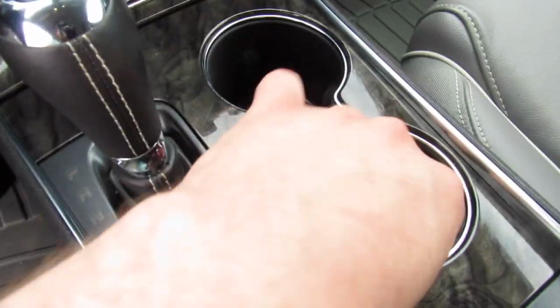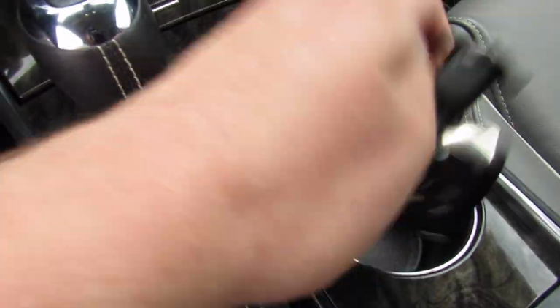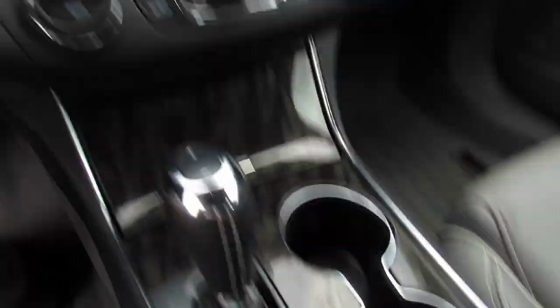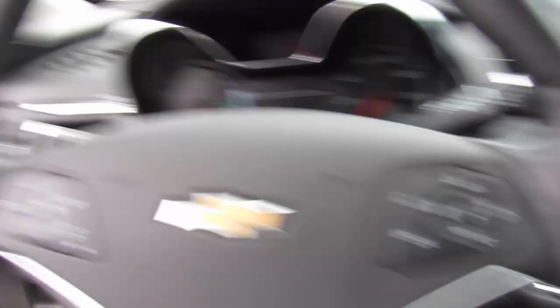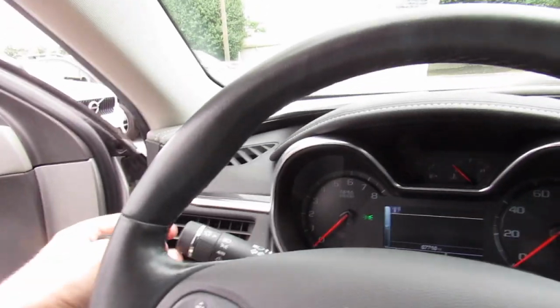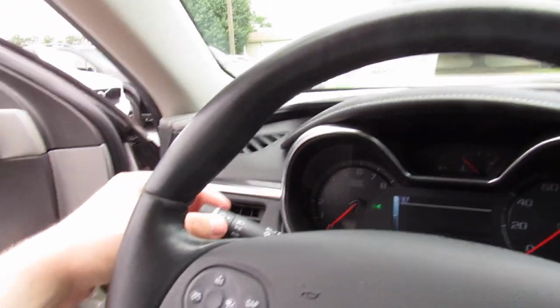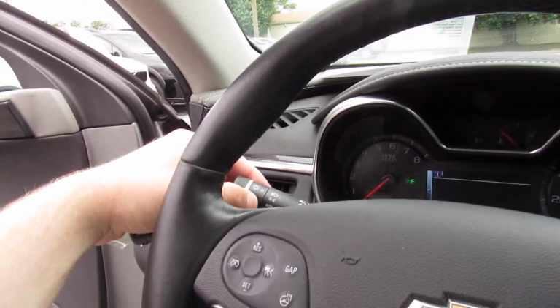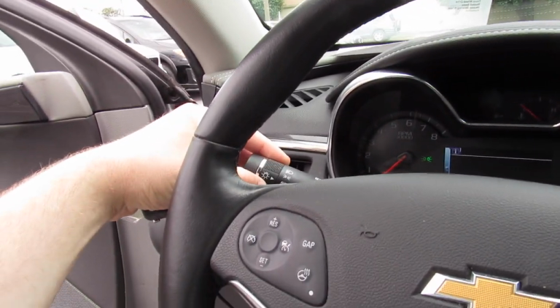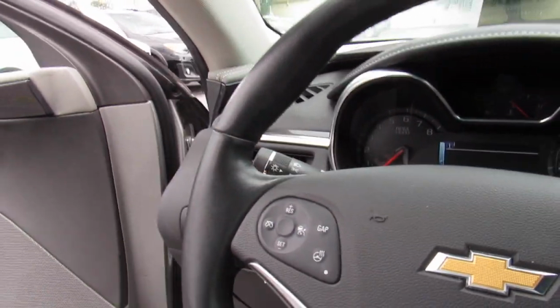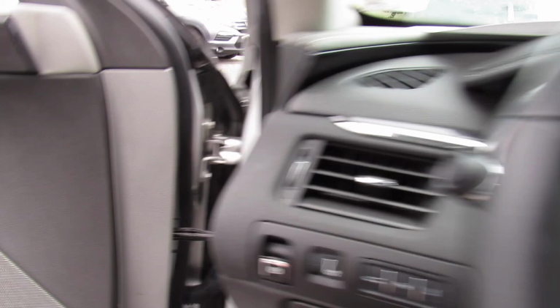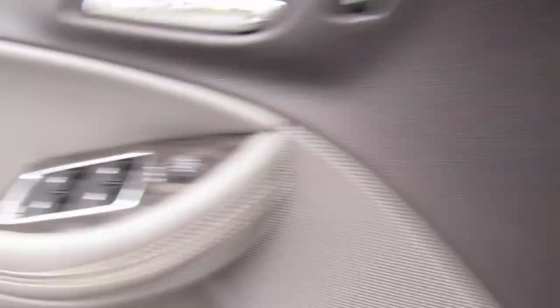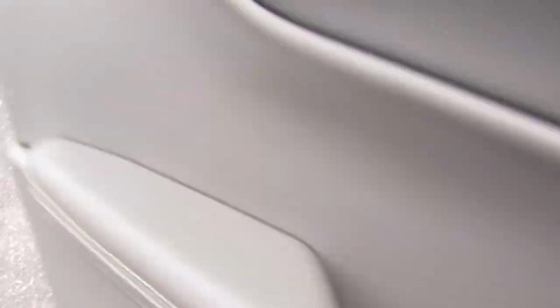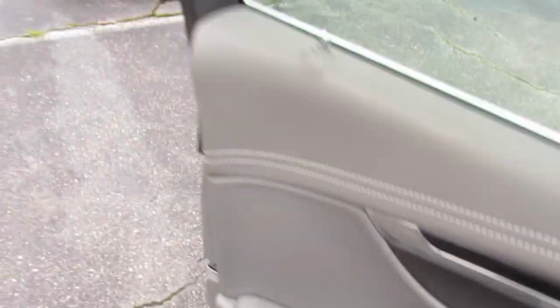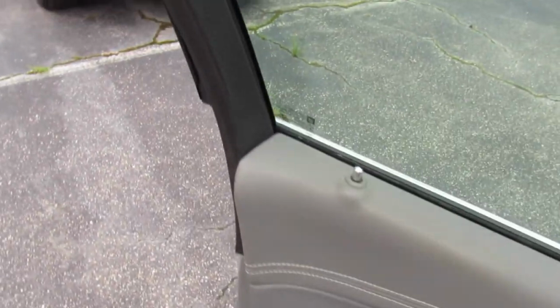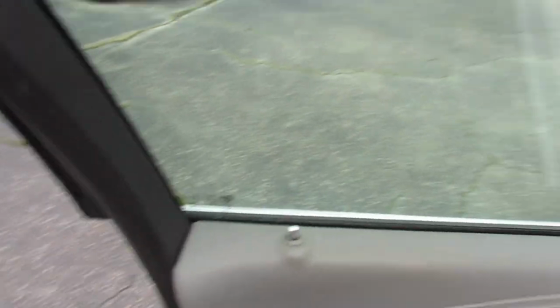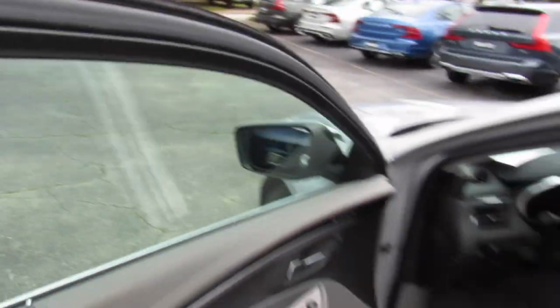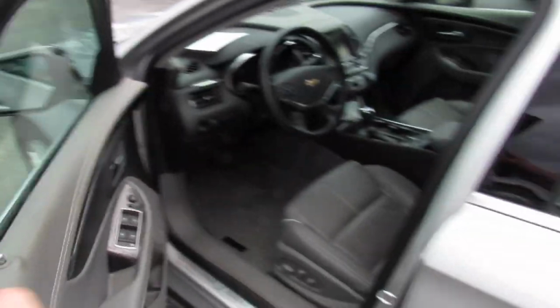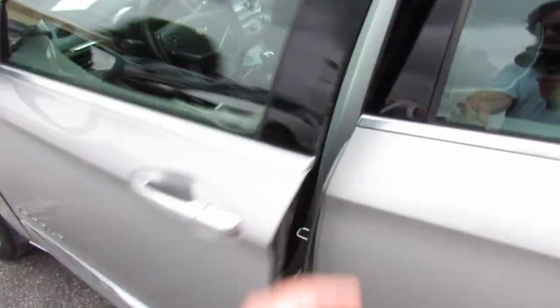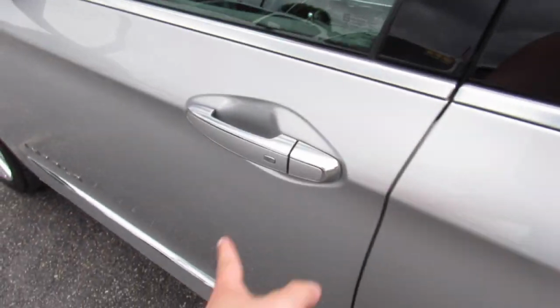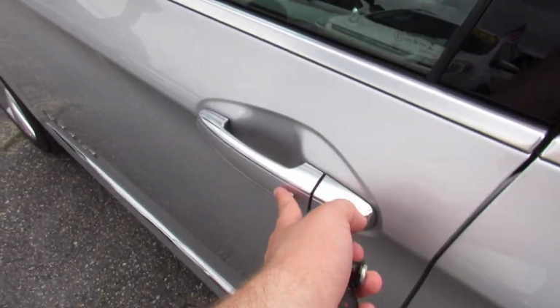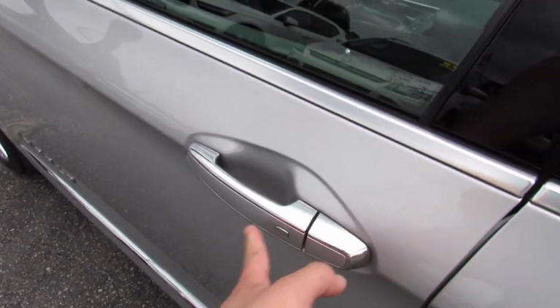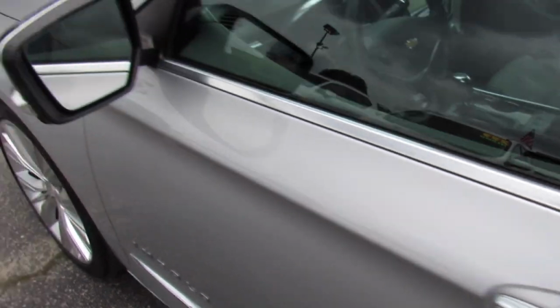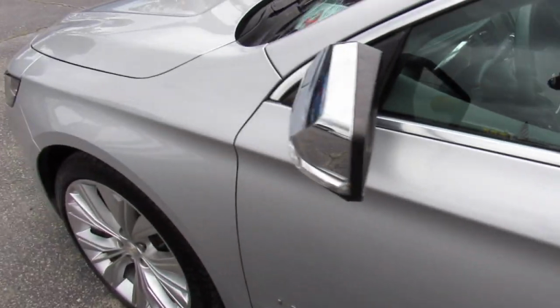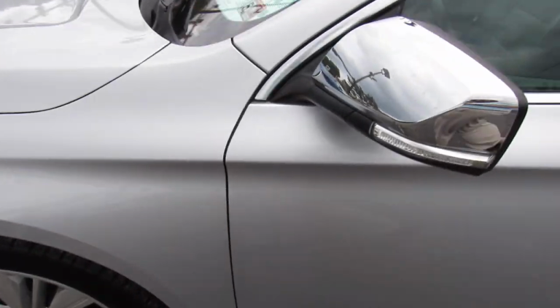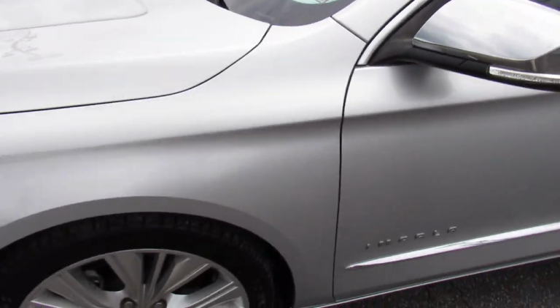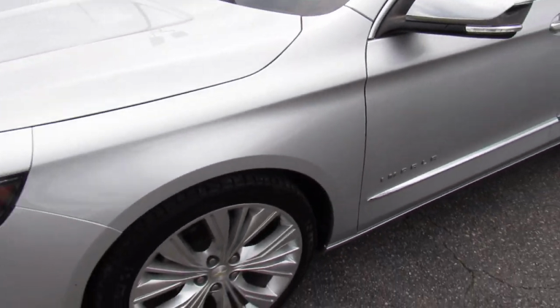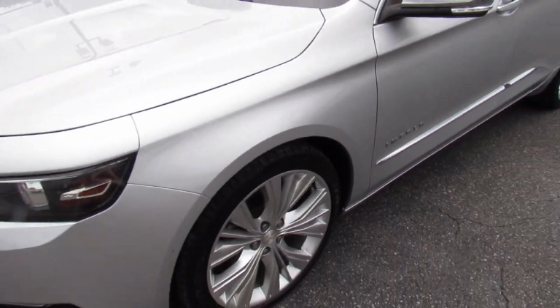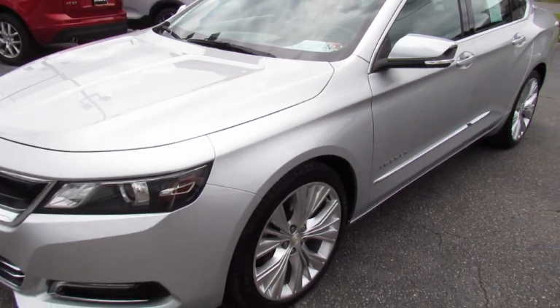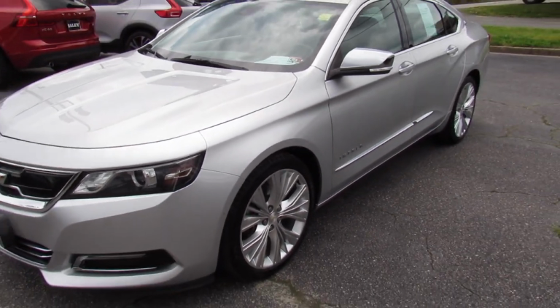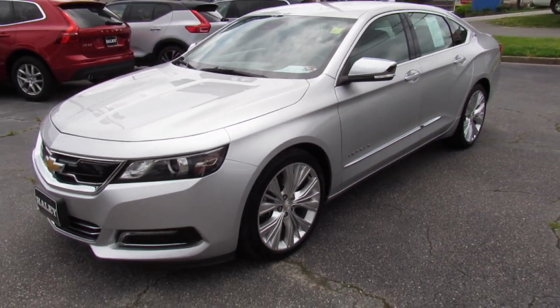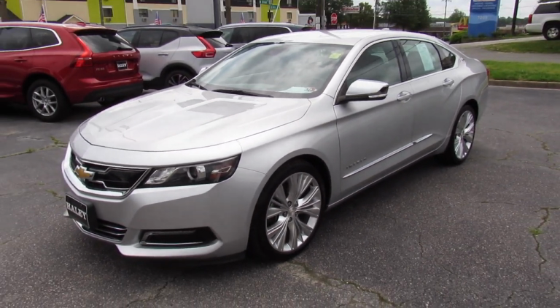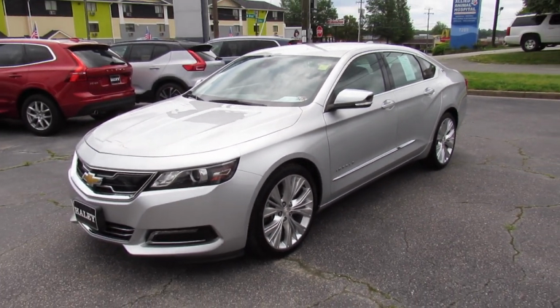Remove the key and it will chime to remind you to put the lights back in auto mode. As always, this vehicle is for sale at Volvo of Richmond here in Richmond, Virginia. If you're interested in this vehicle, please let Volvo of Richmond know you saw this video — thanks for watching.